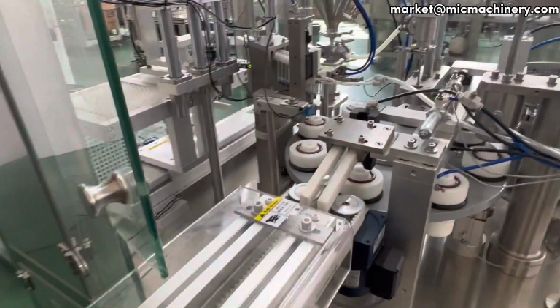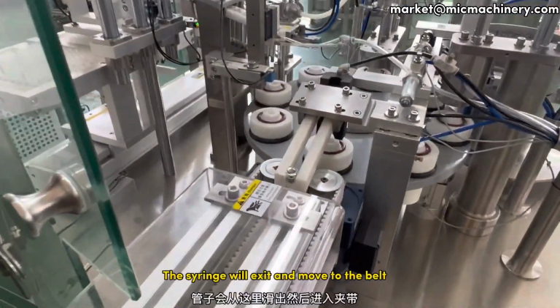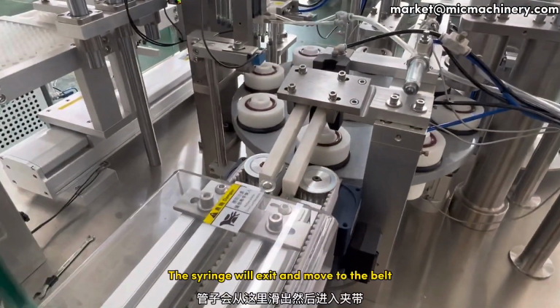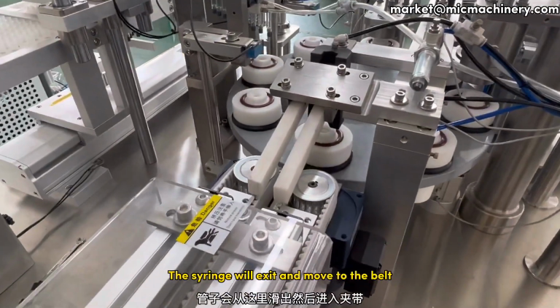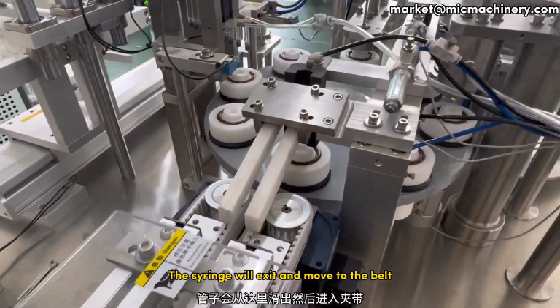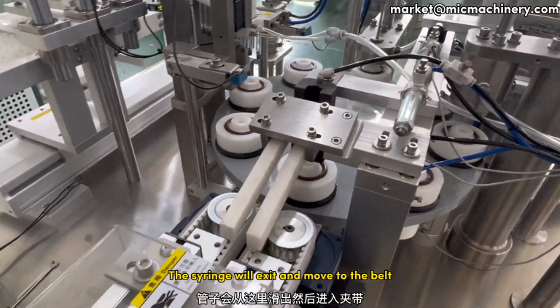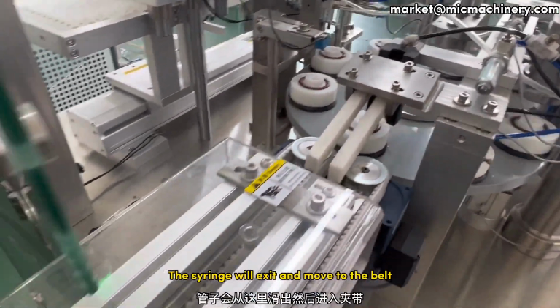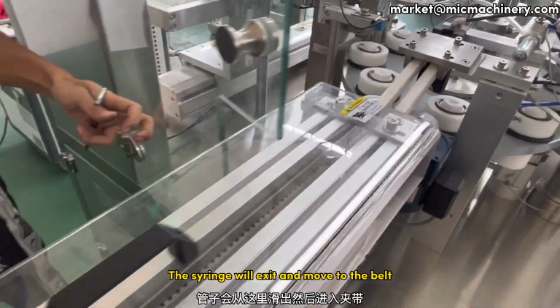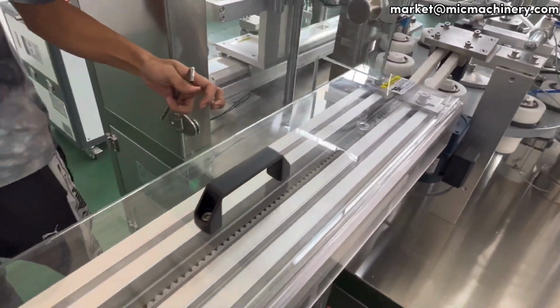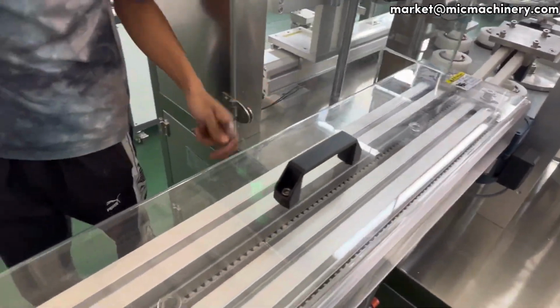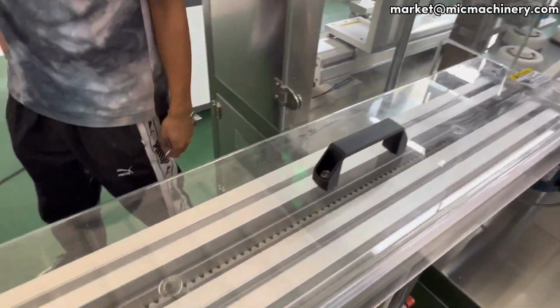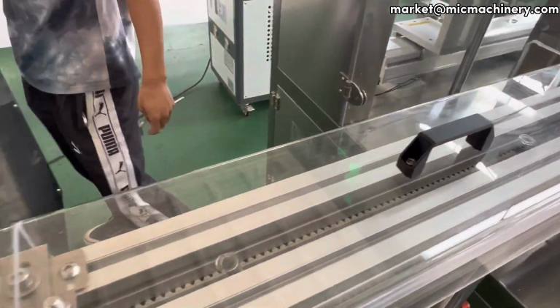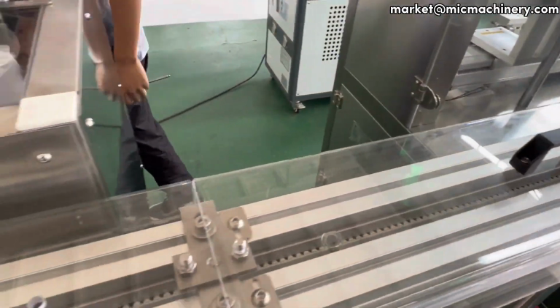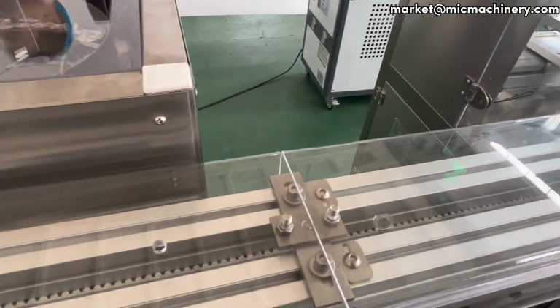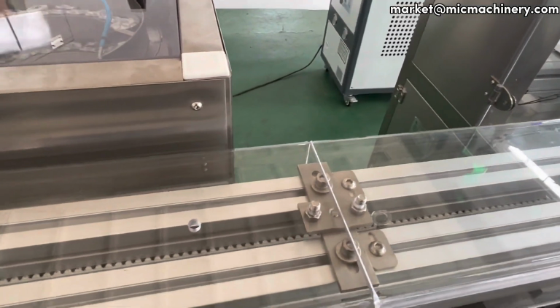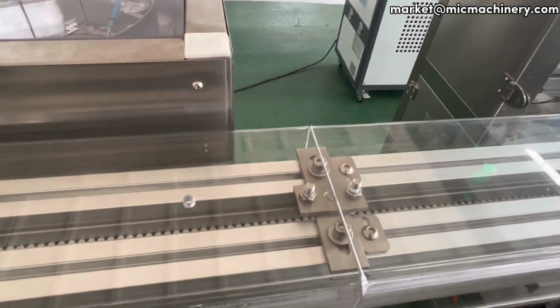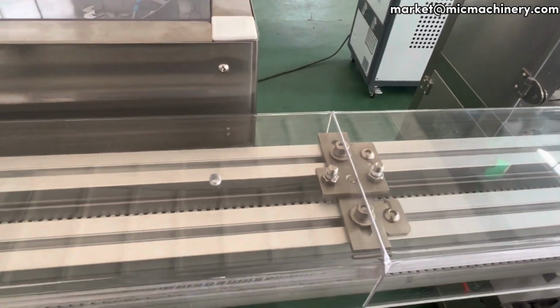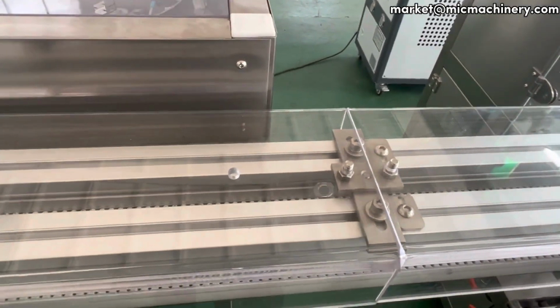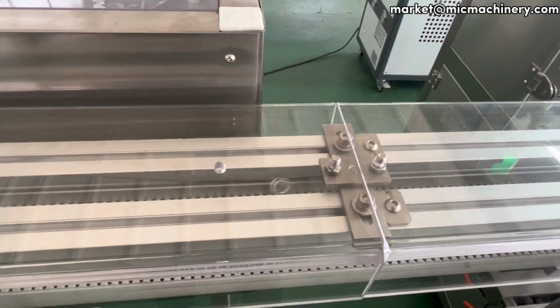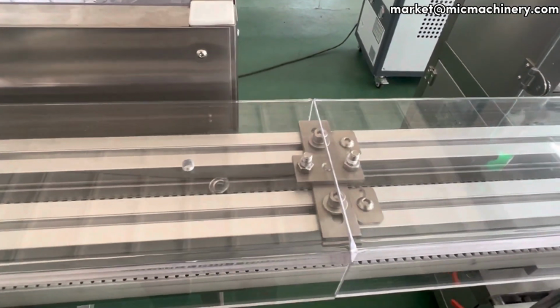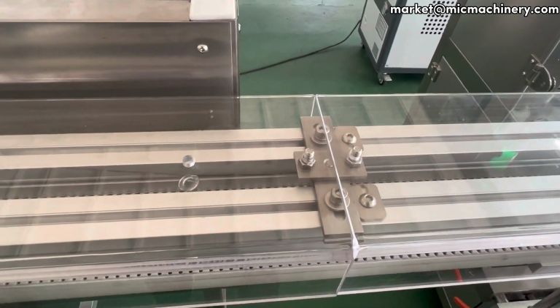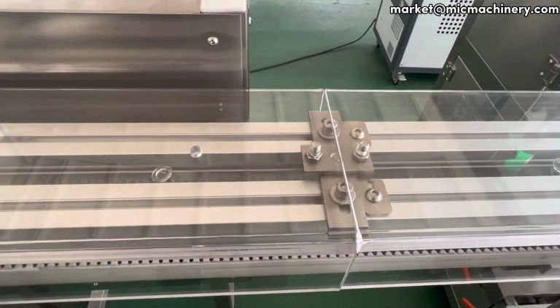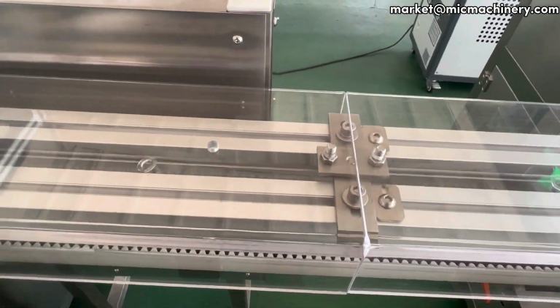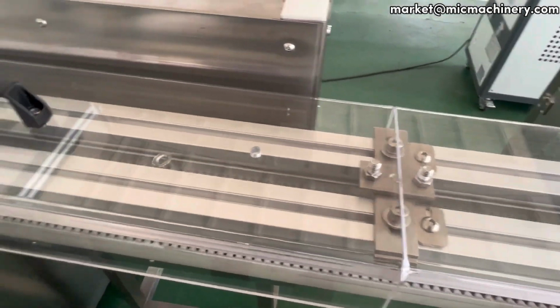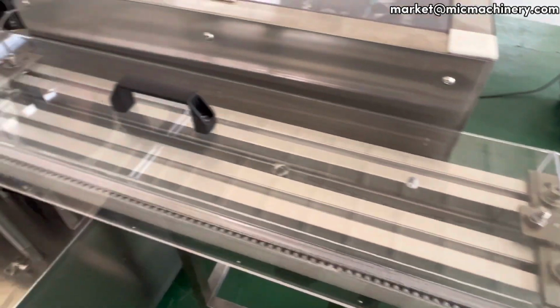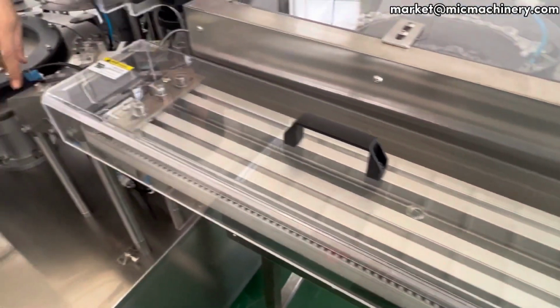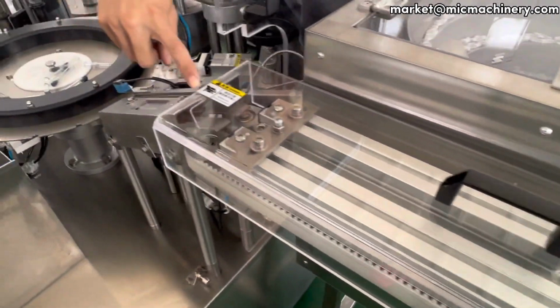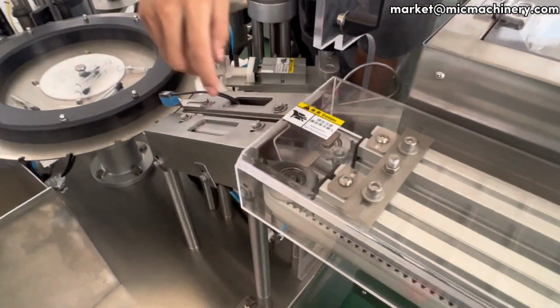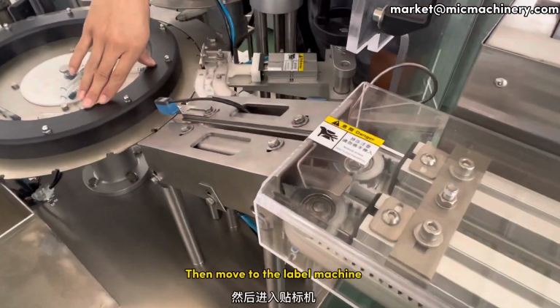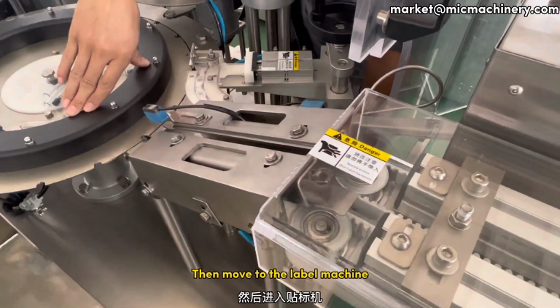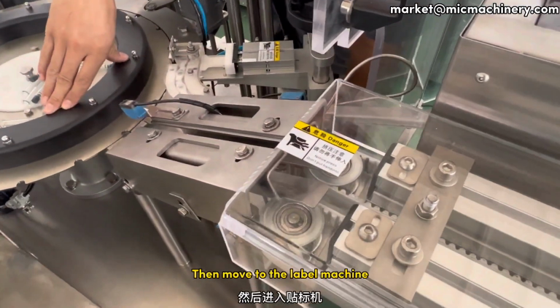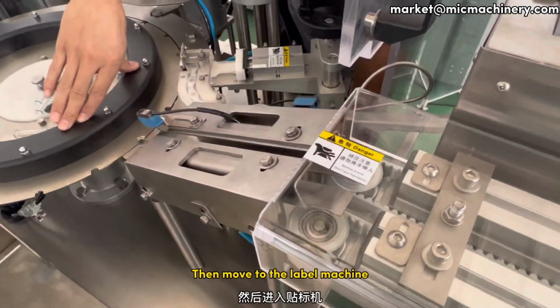The syringe will exit and move to the belt, then move to the label machine.